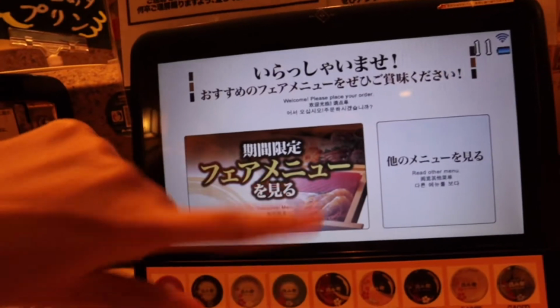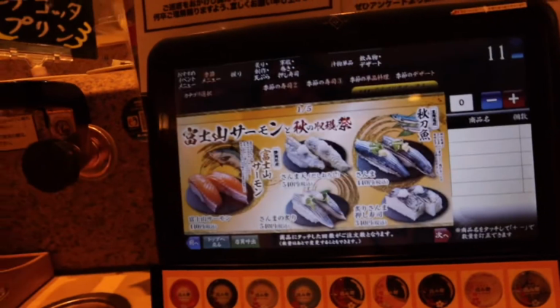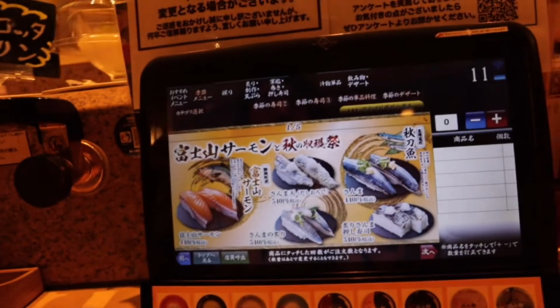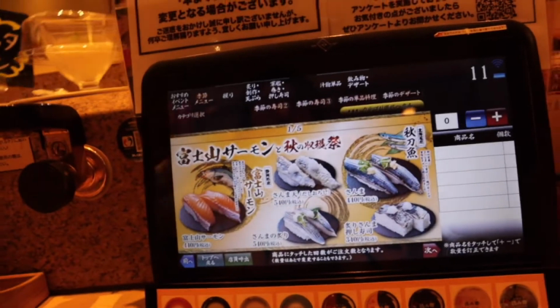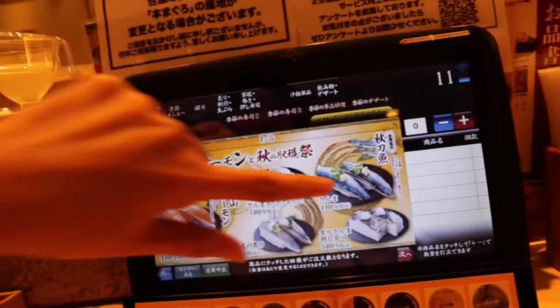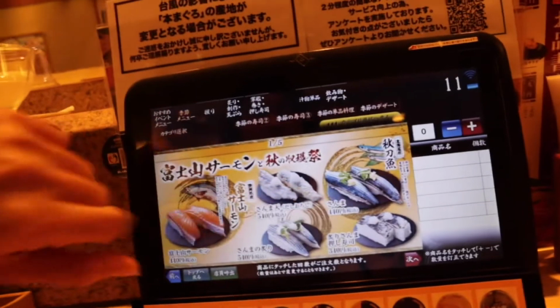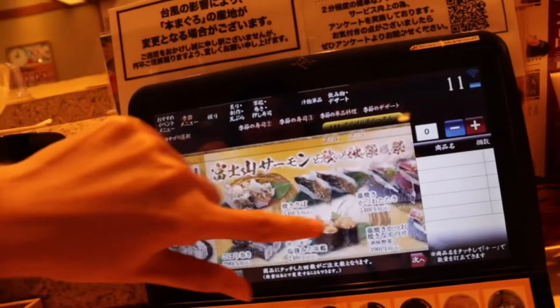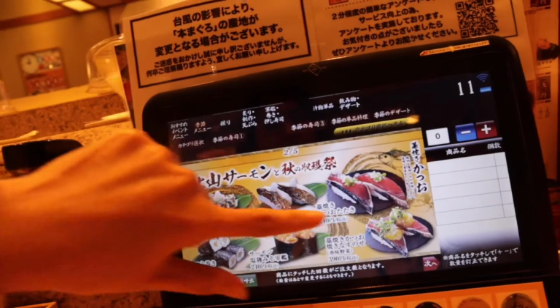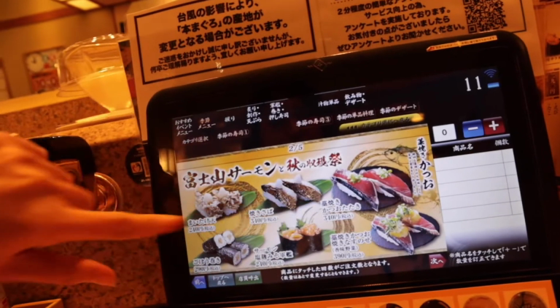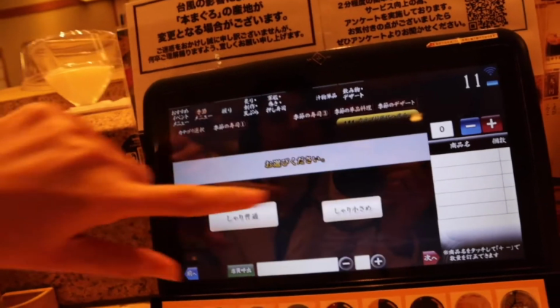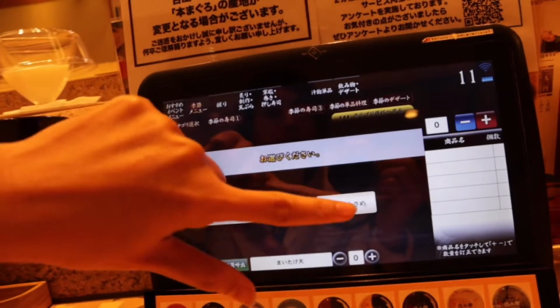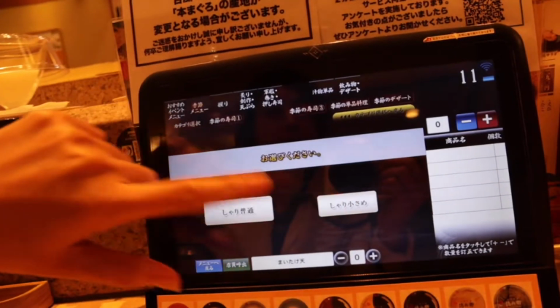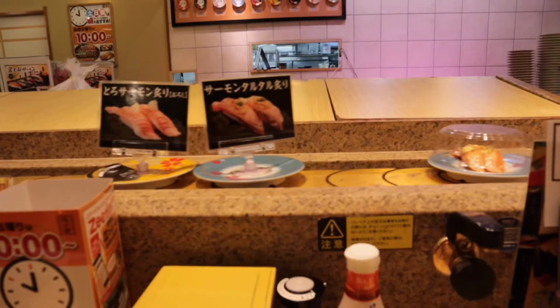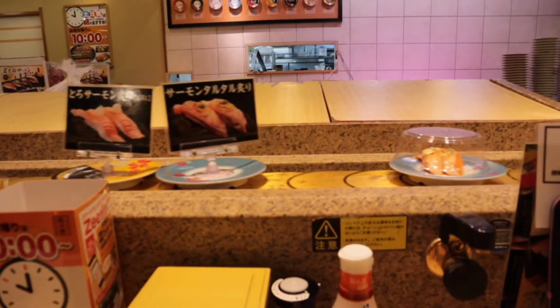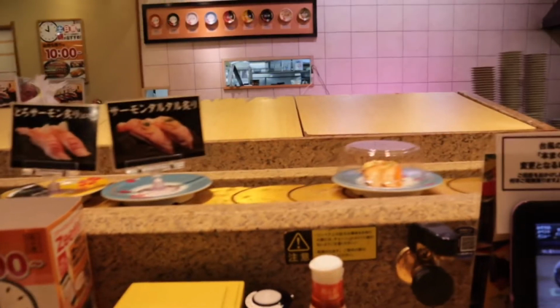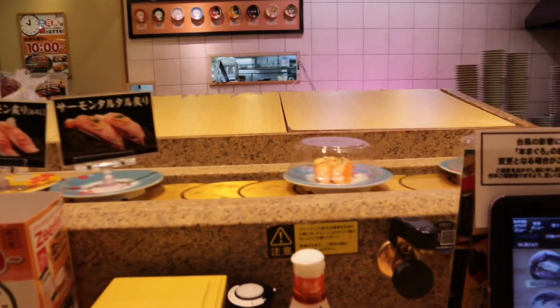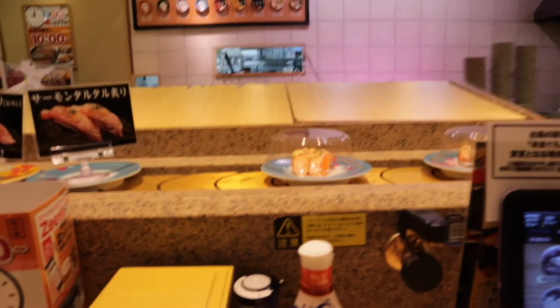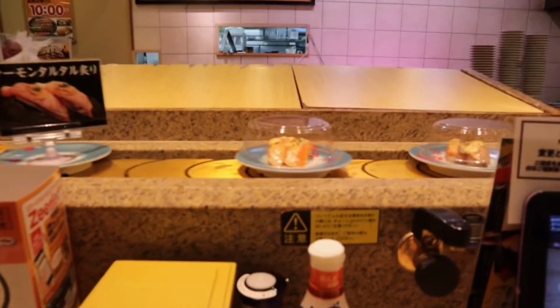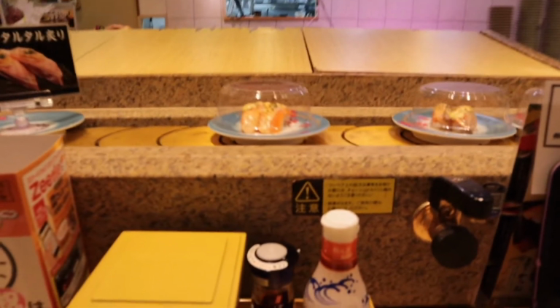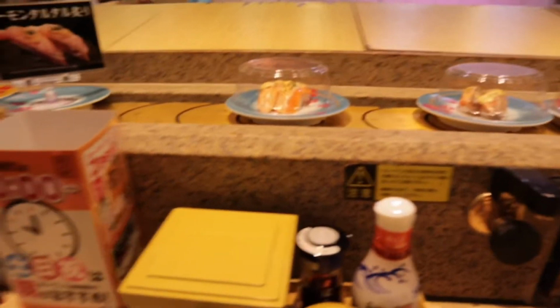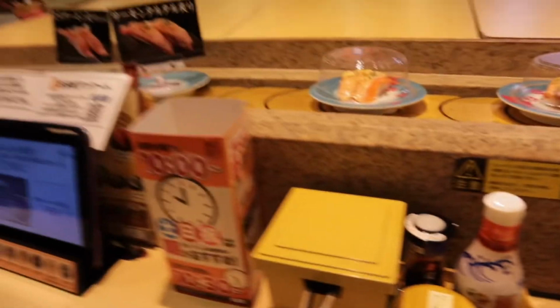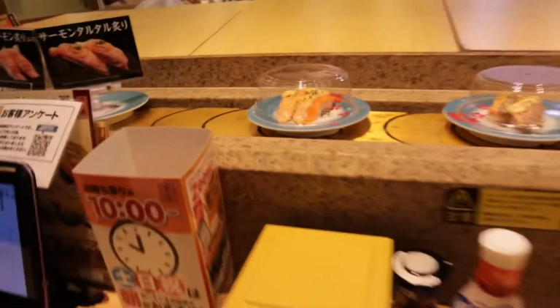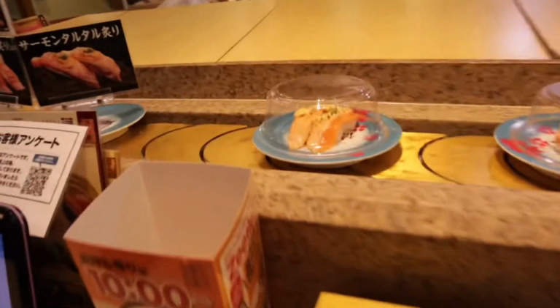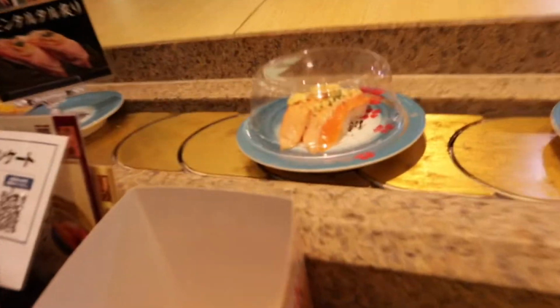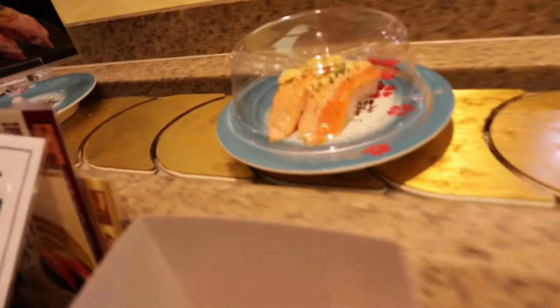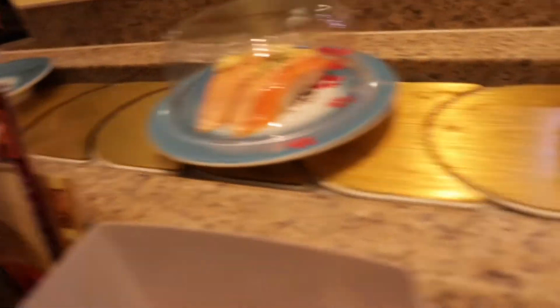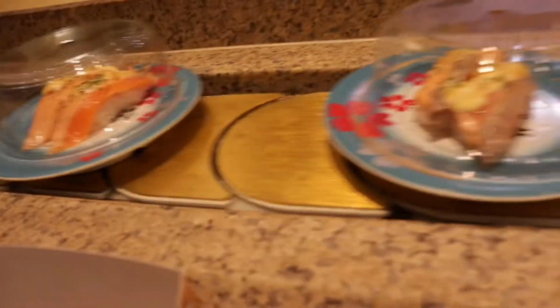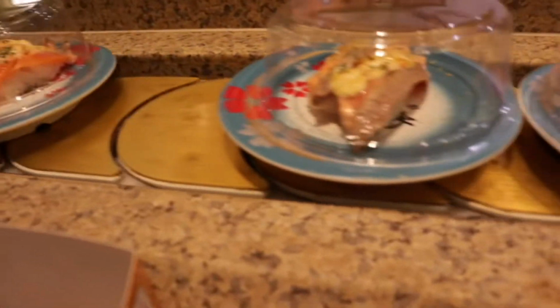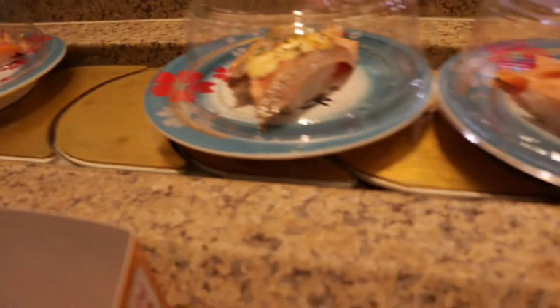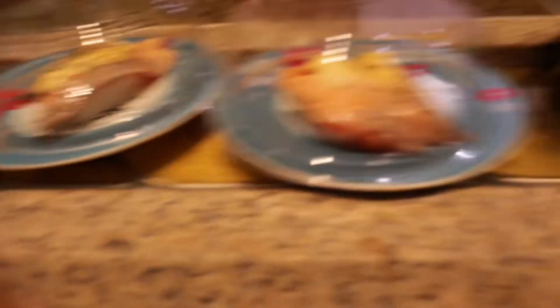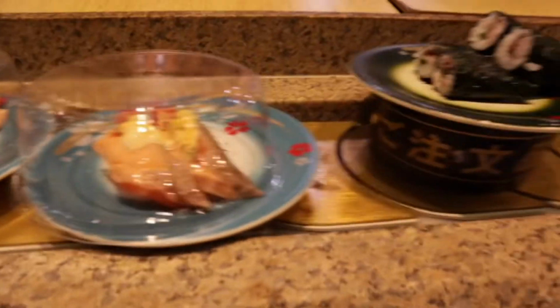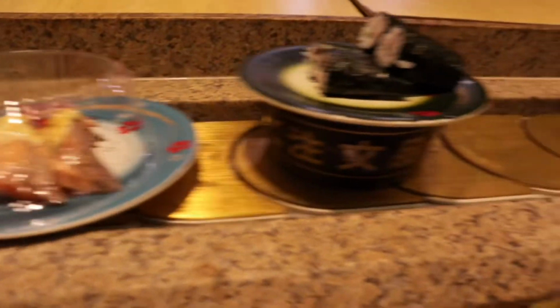And then when you do order, hindi mo na po kailangan tawagin pa si Obasang para mag-order. Just use that tablet. And I think the language can be changed to English para sa mga first-timers.